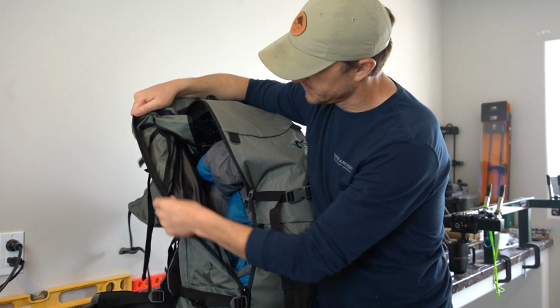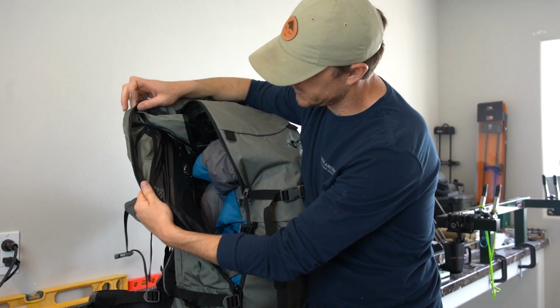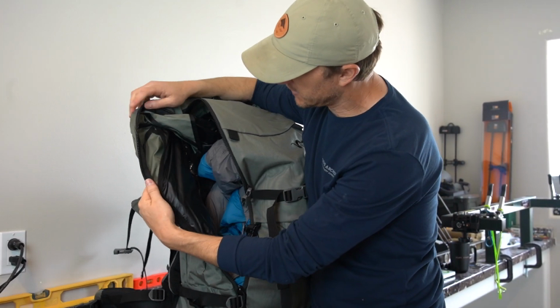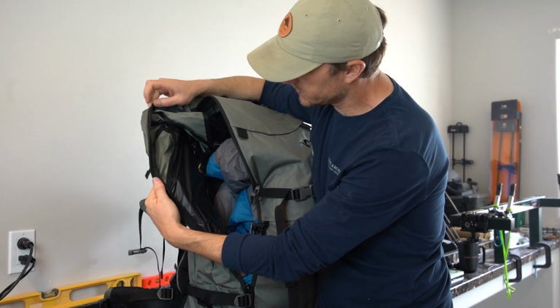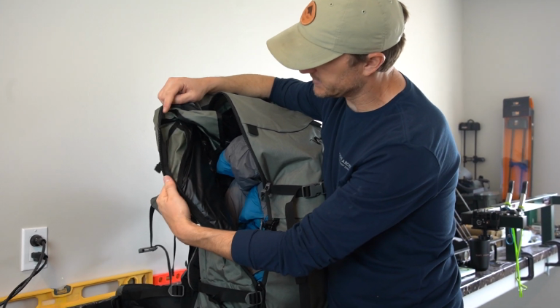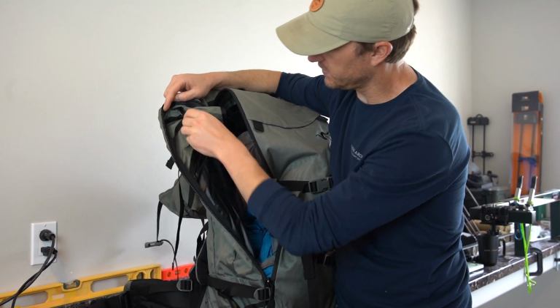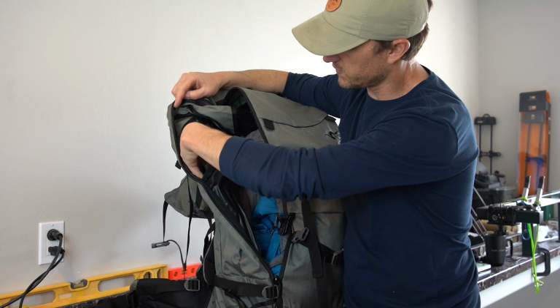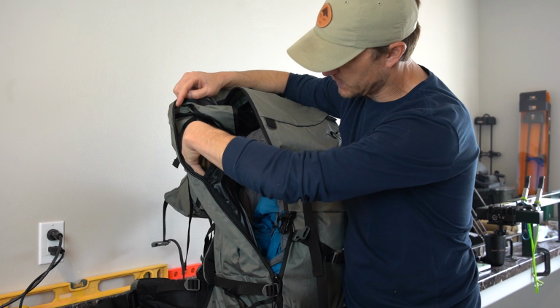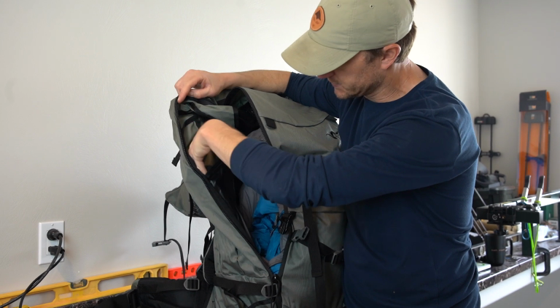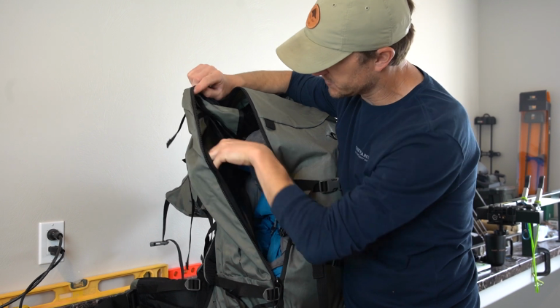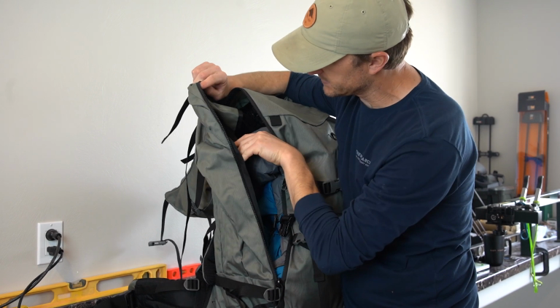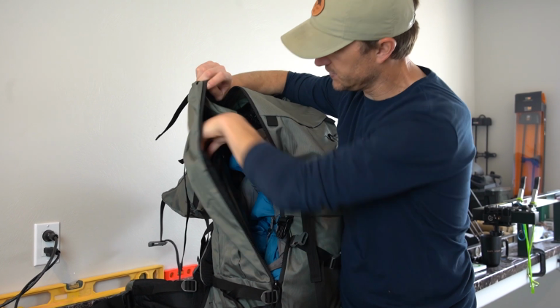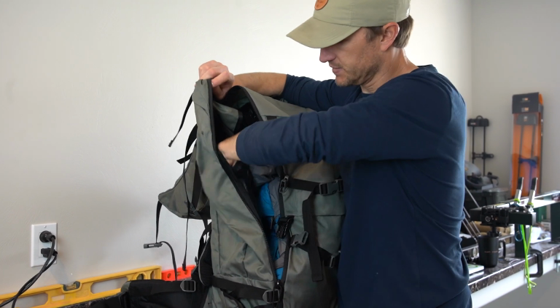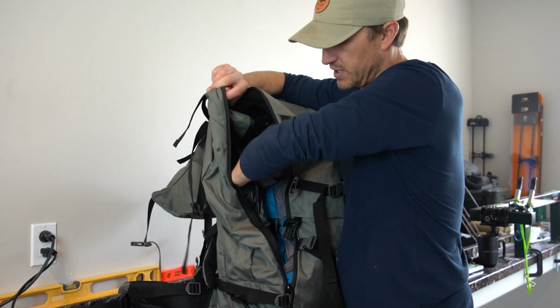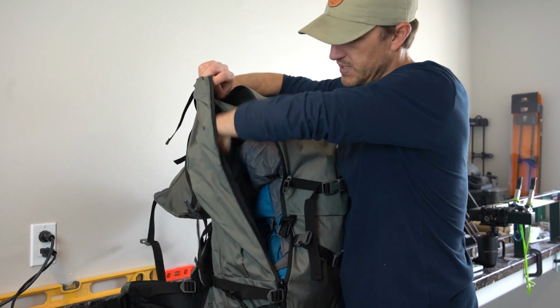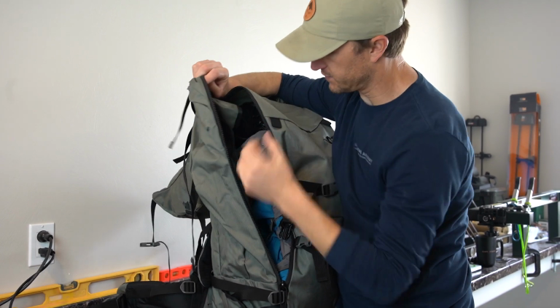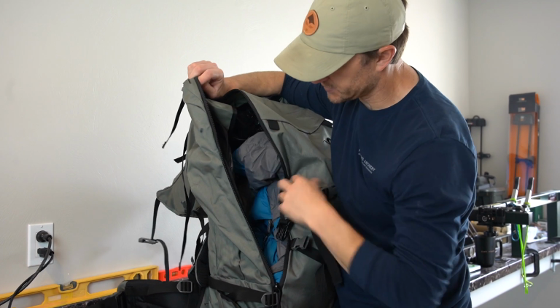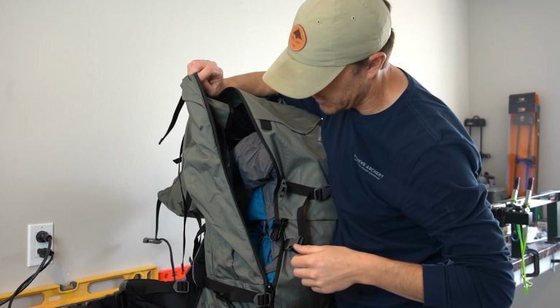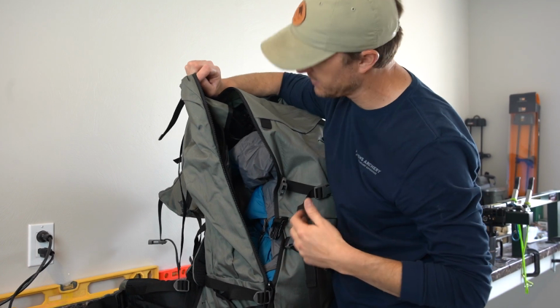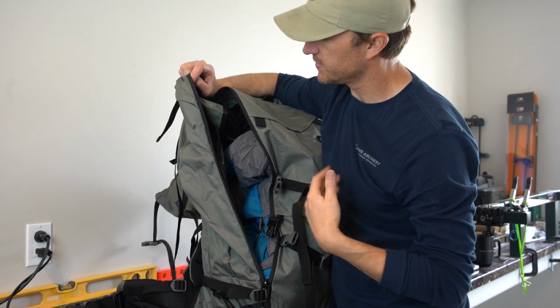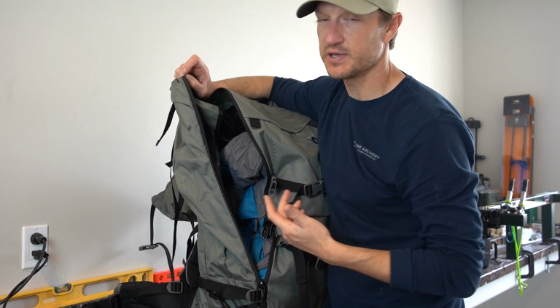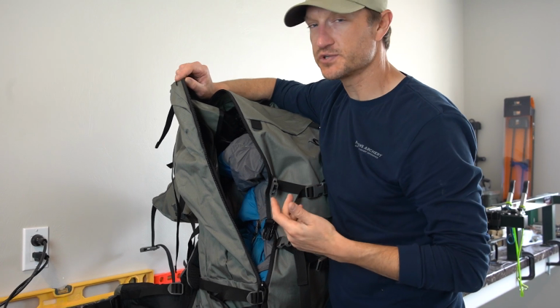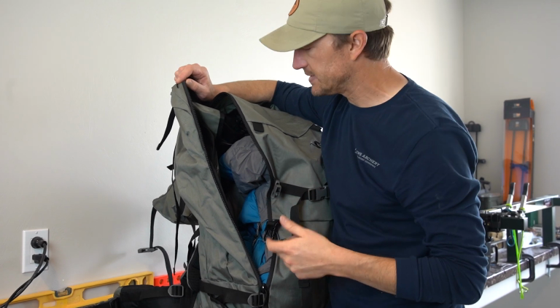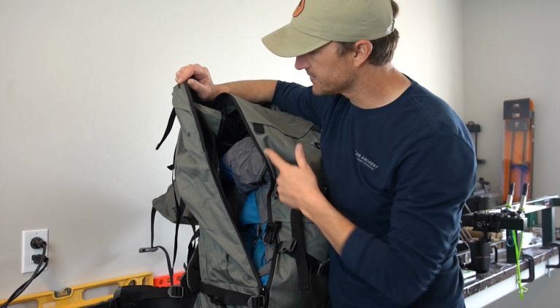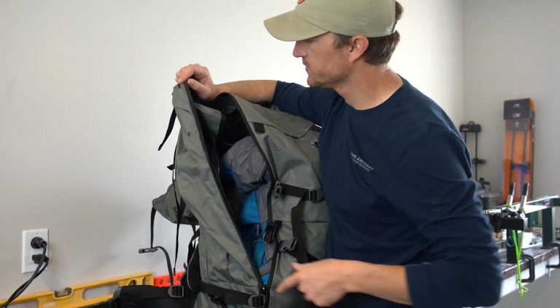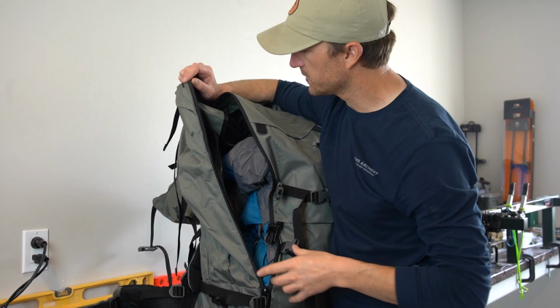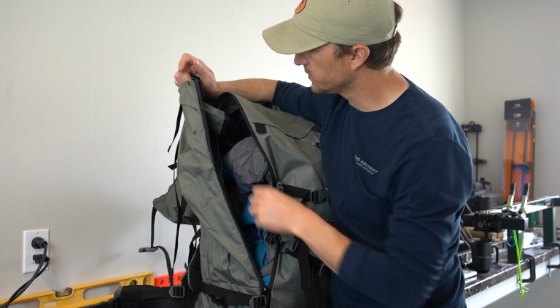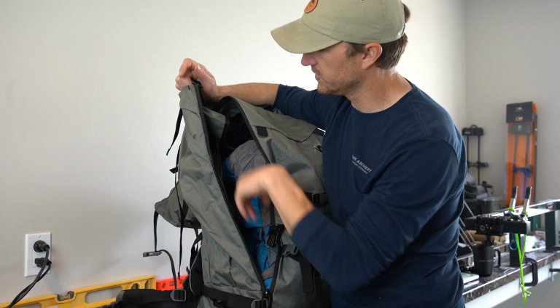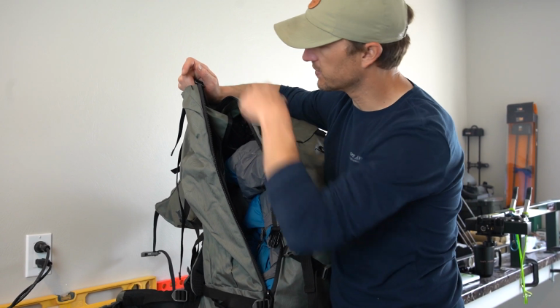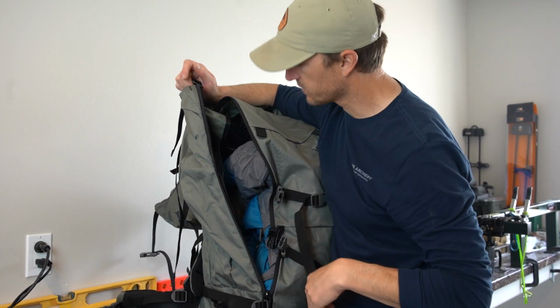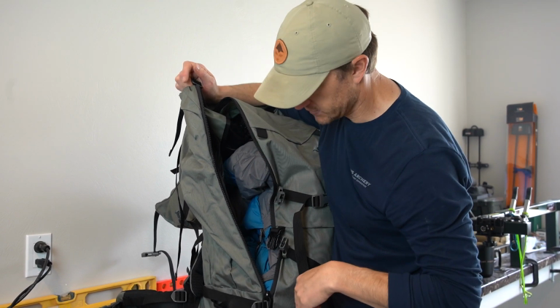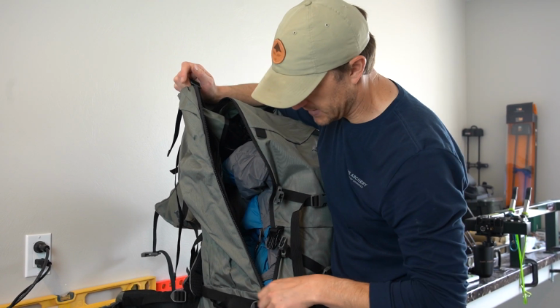You can see there's an internal sleeve for a spotting scope, which is a nice feature. It keeps your scope protected from the rest of your gear and gives you extremely easy access to it via the larger zipper on the side.